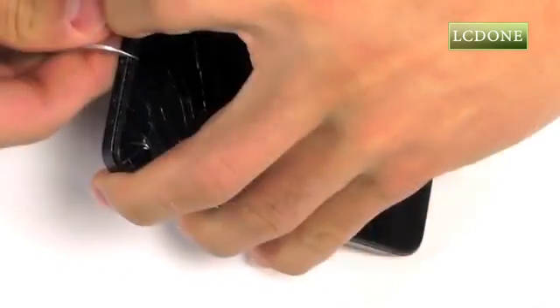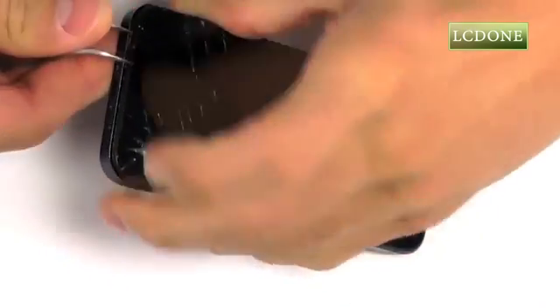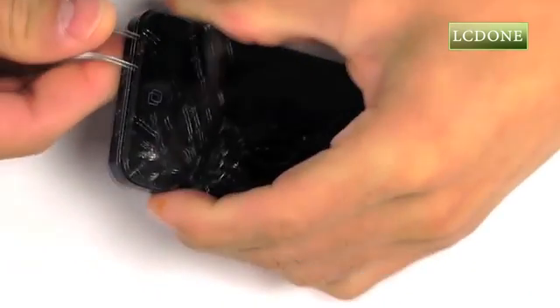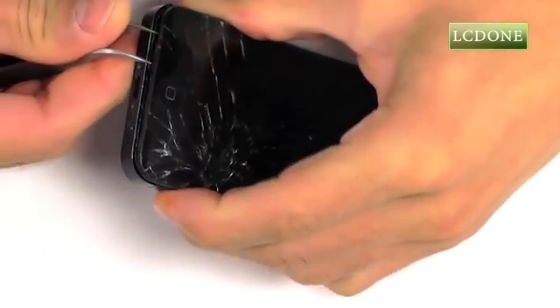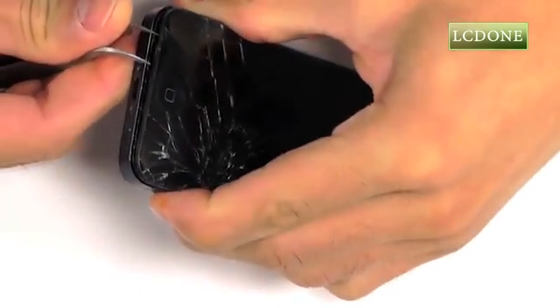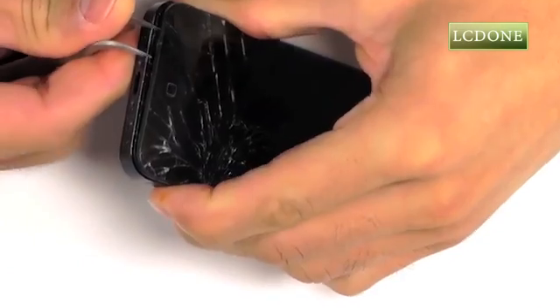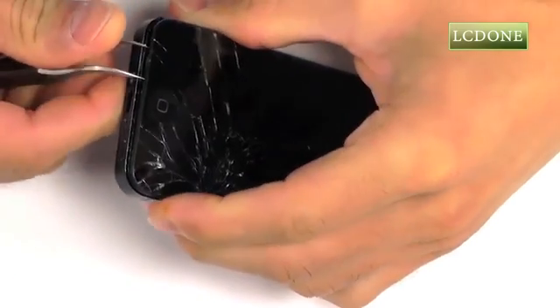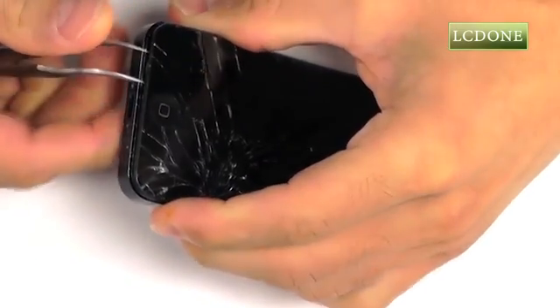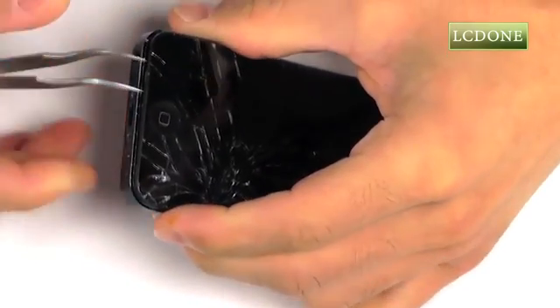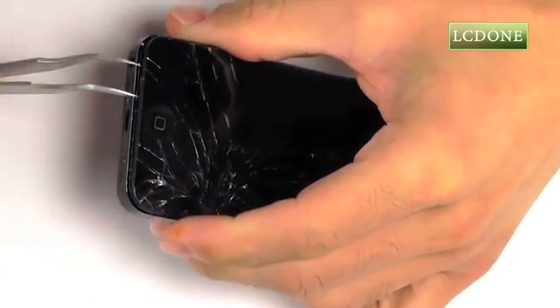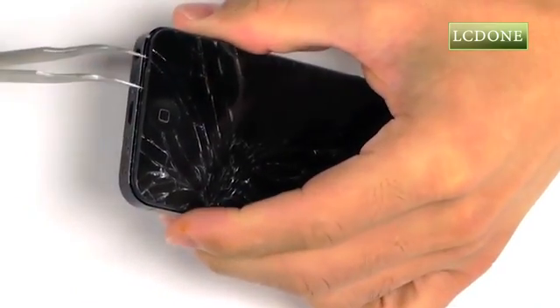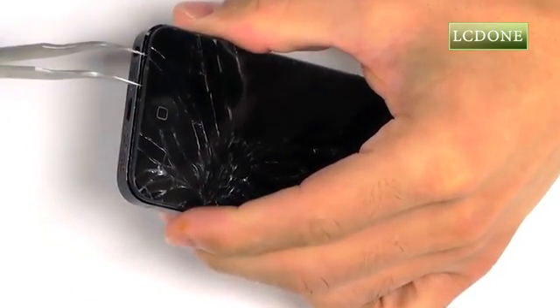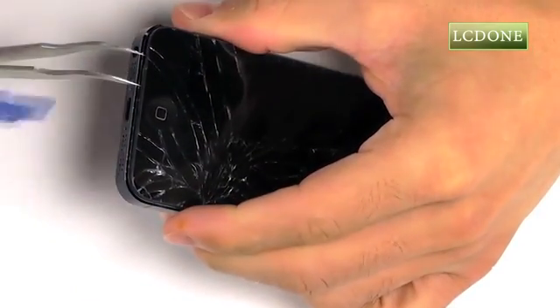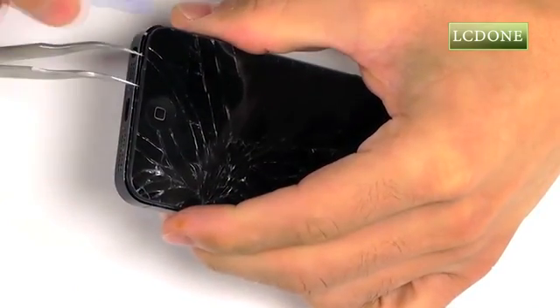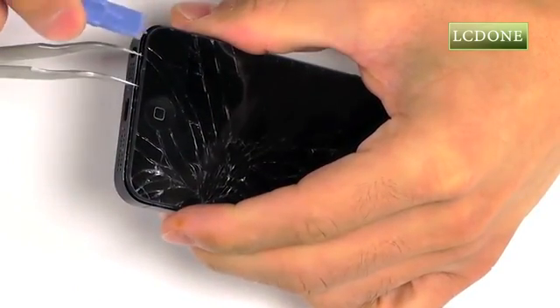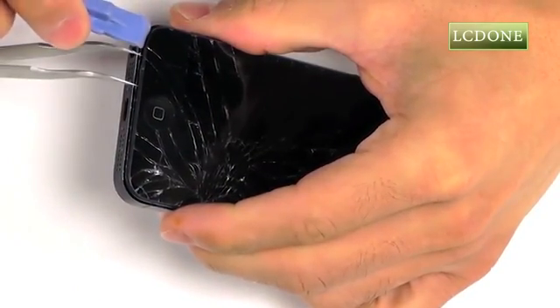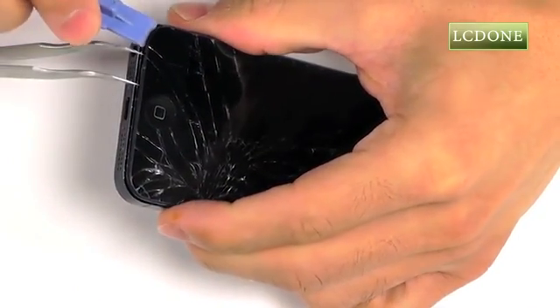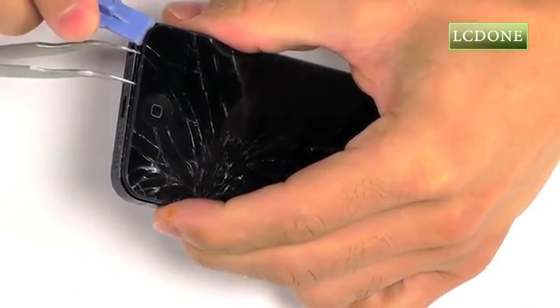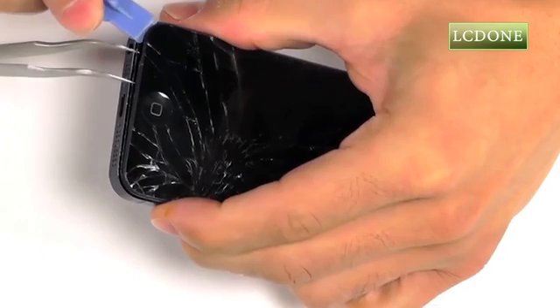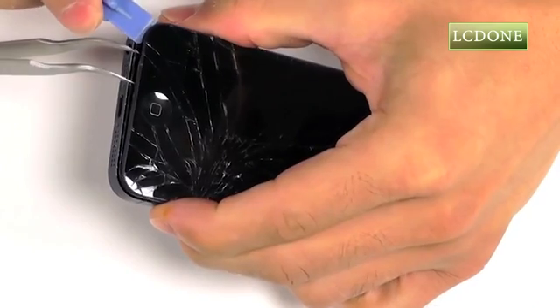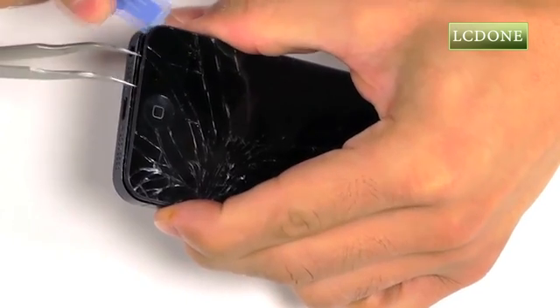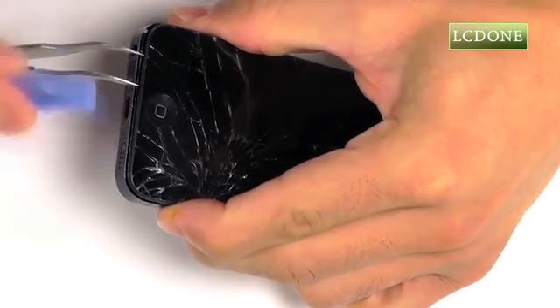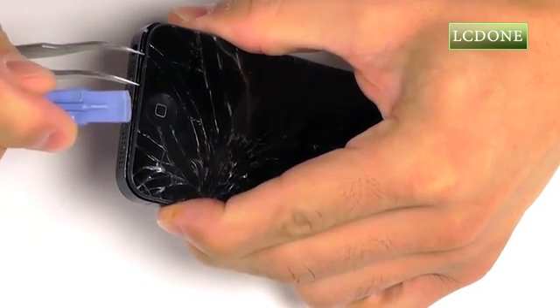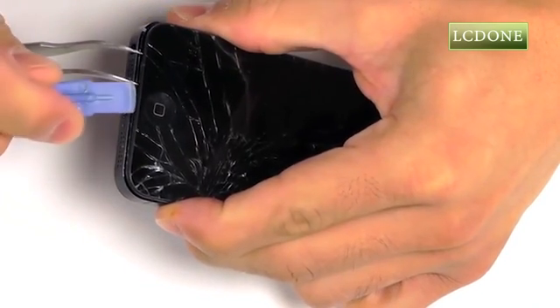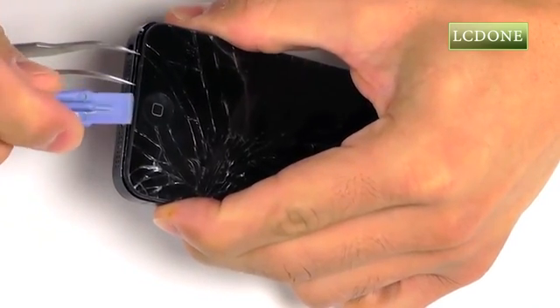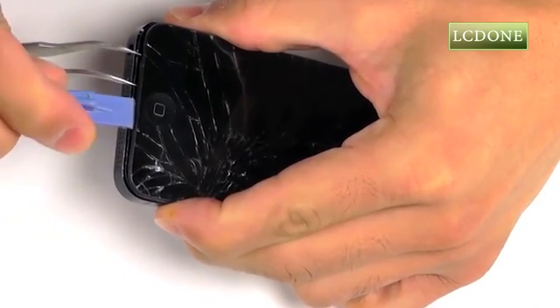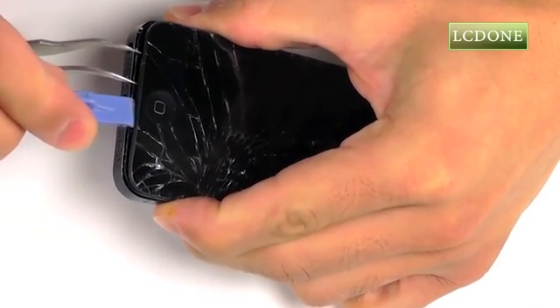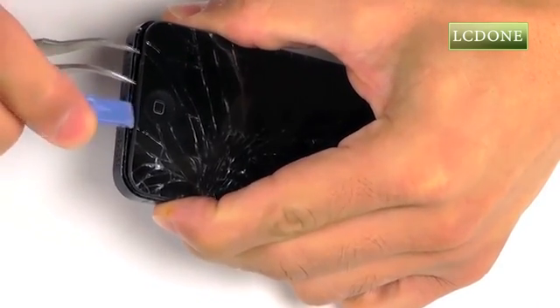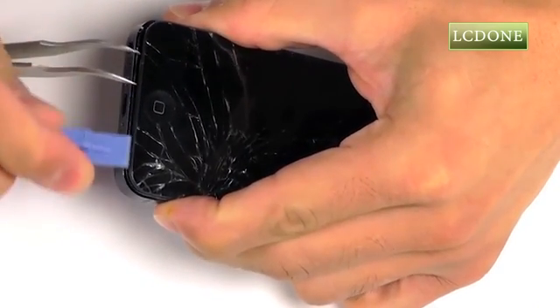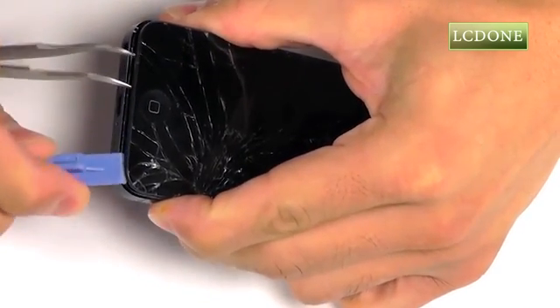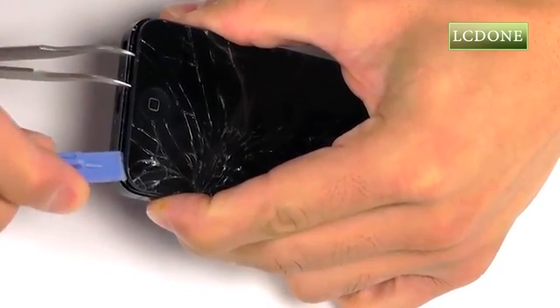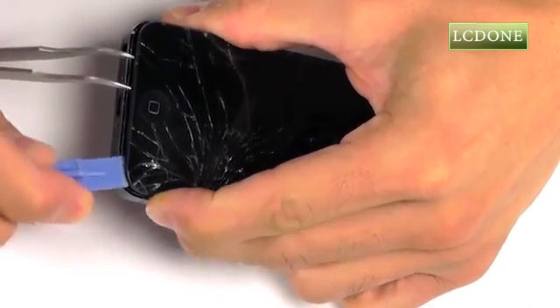Once you begin the separation of your display assembly, utilize a plastic opening tool to continue that separation around the perimeter of the display, so that we can peel it back, revealing the phone's internals.